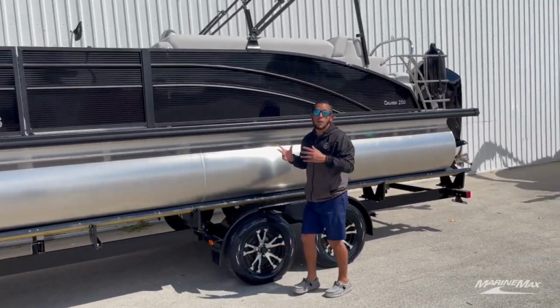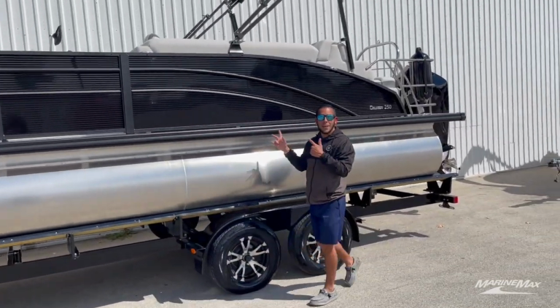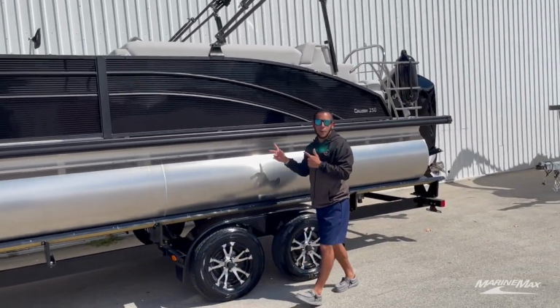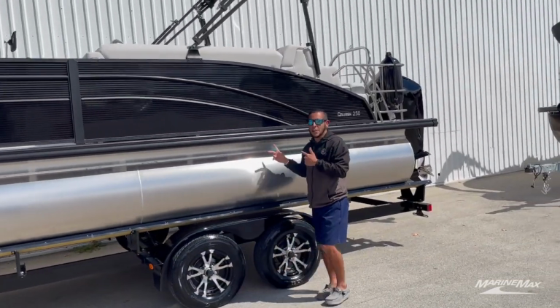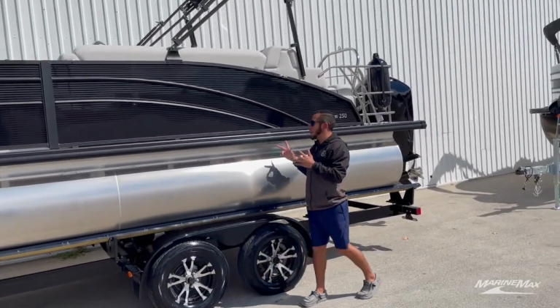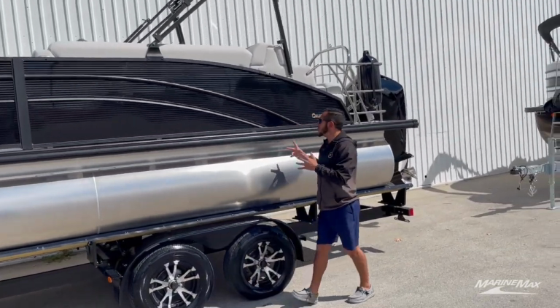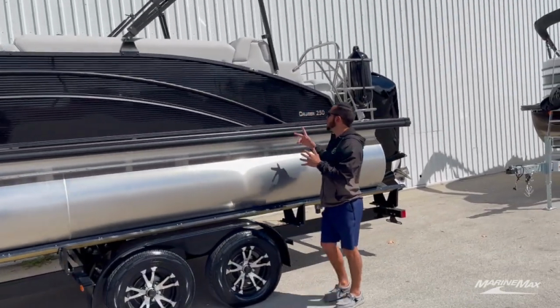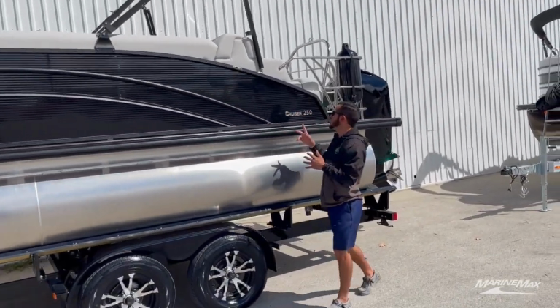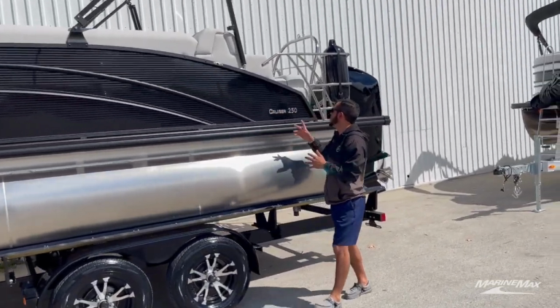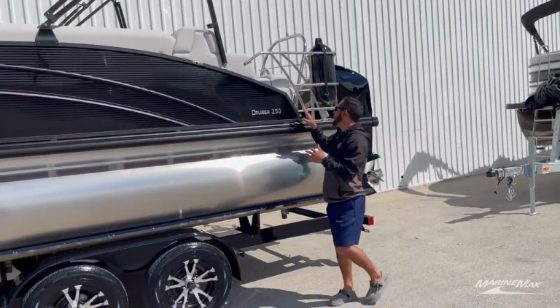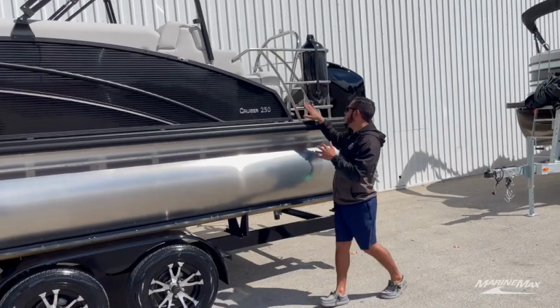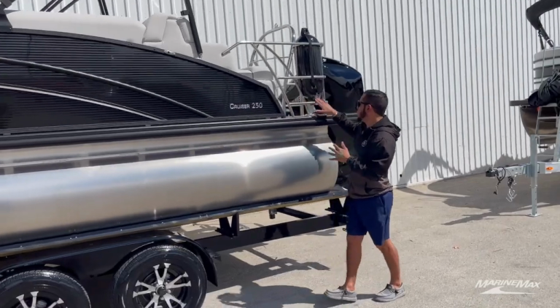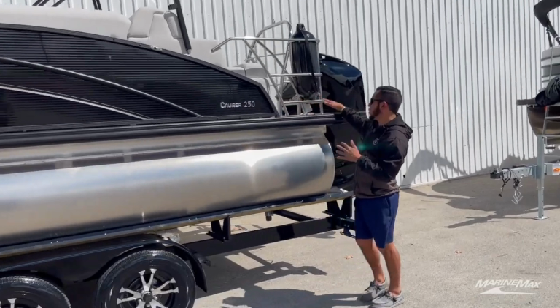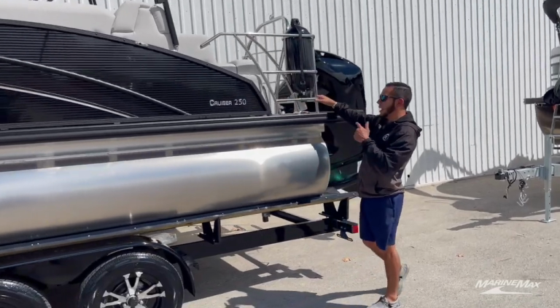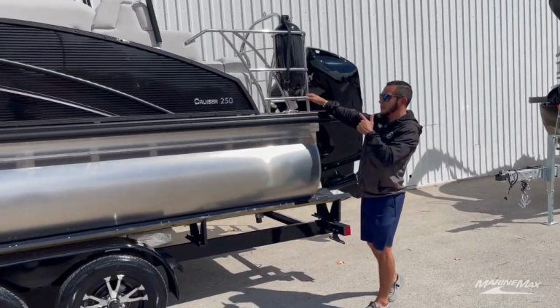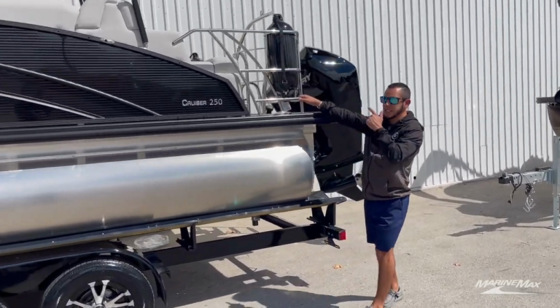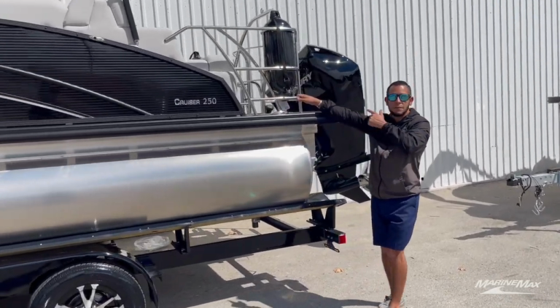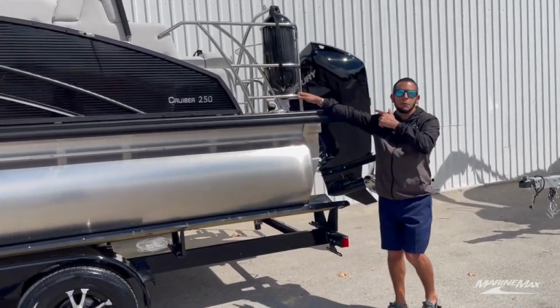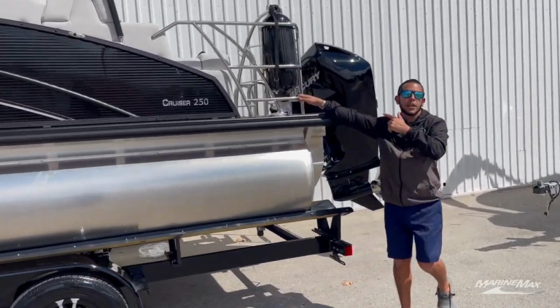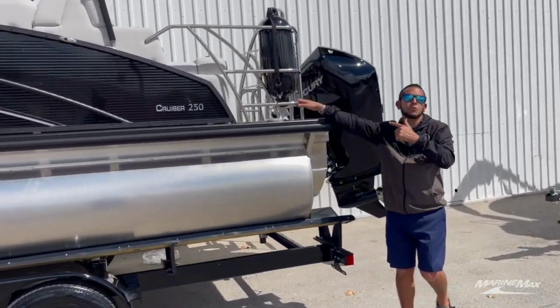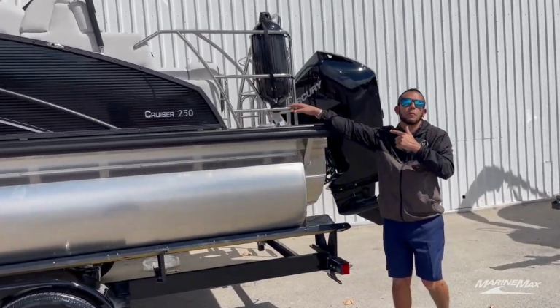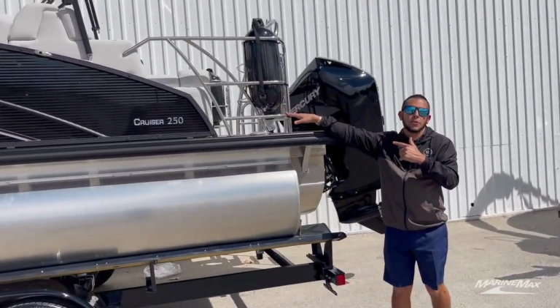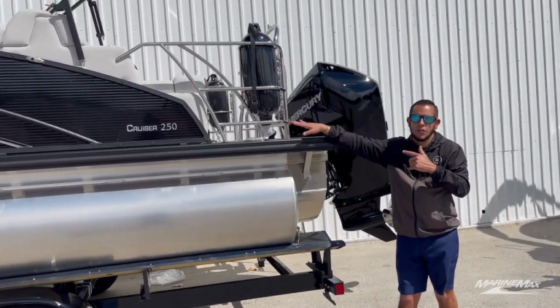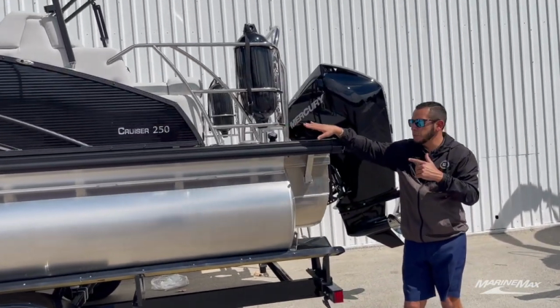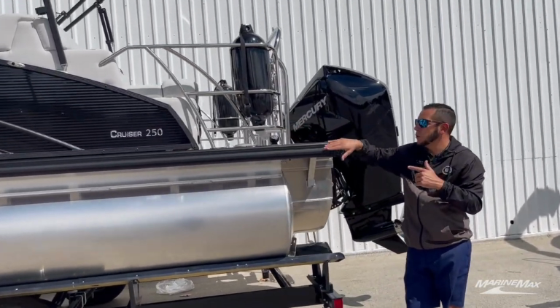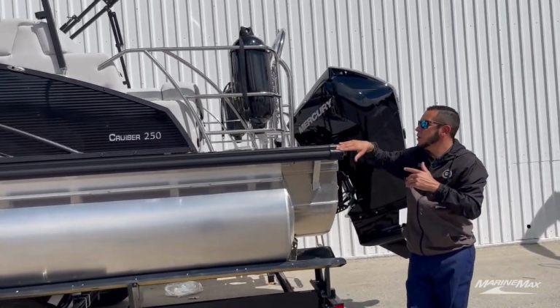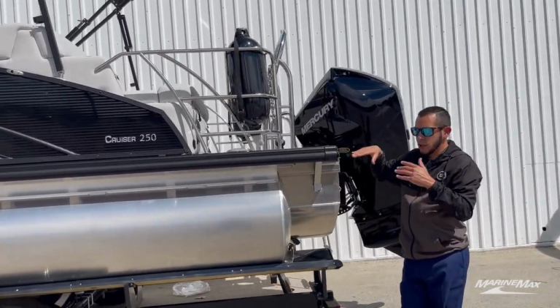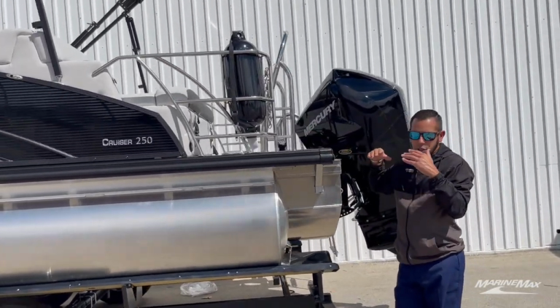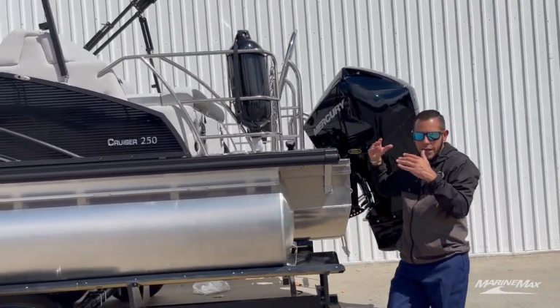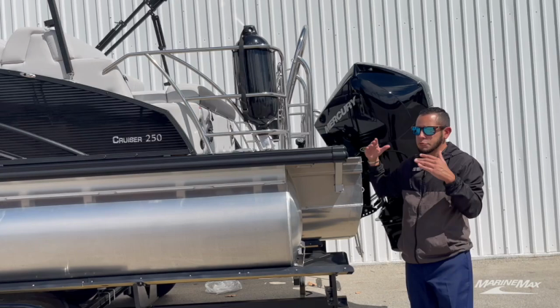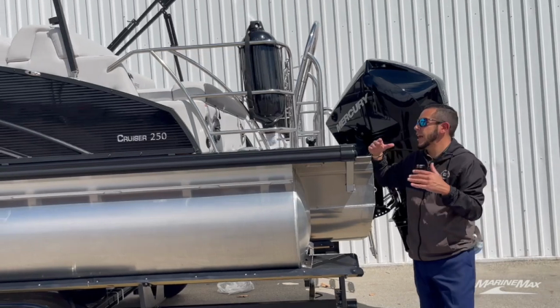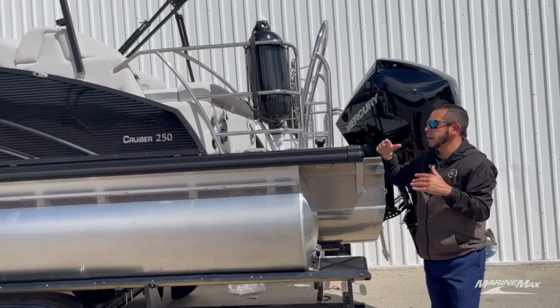Making our way to the back of this pontoon, you'll see we have the safety railing option from Harris on this boat — it's a great option to have.